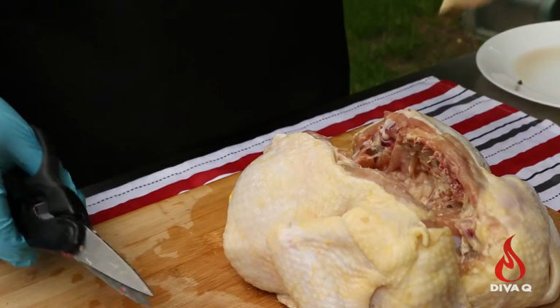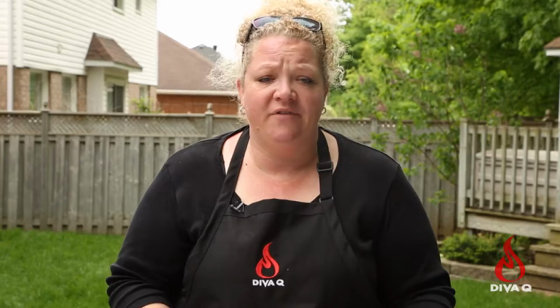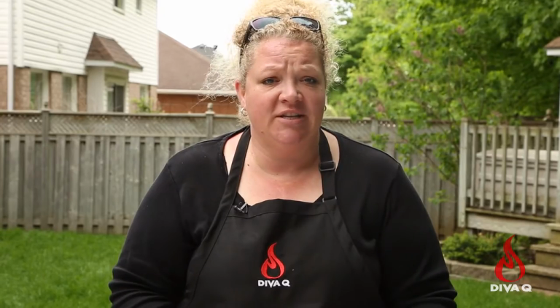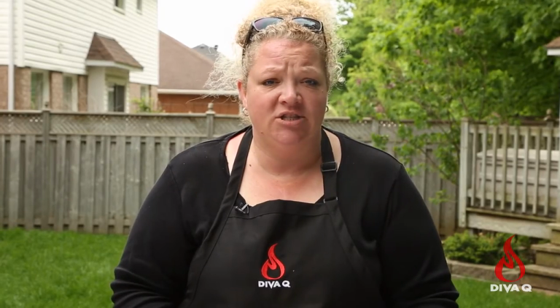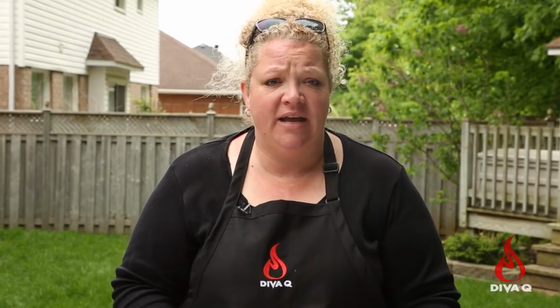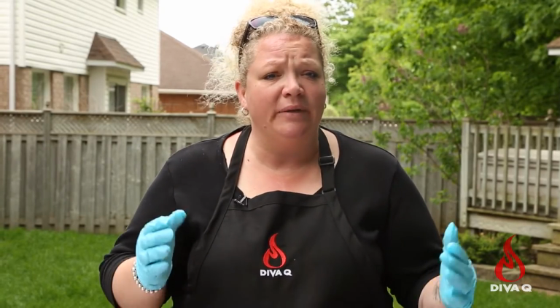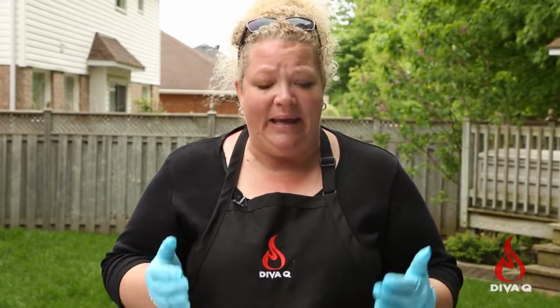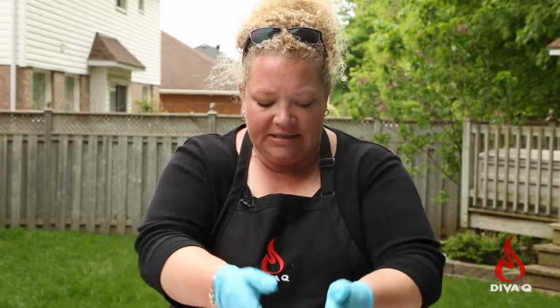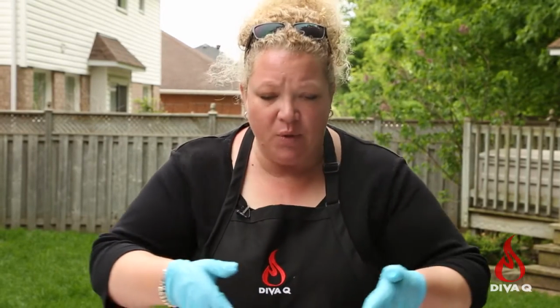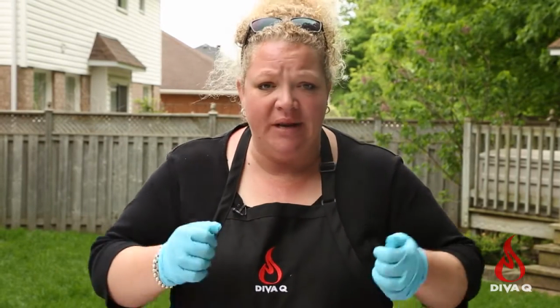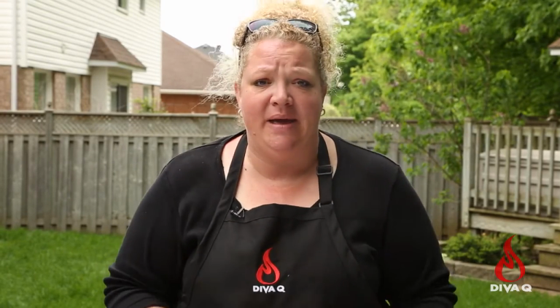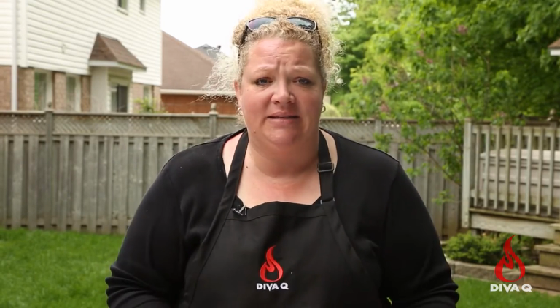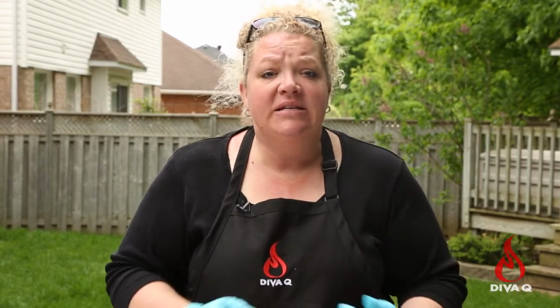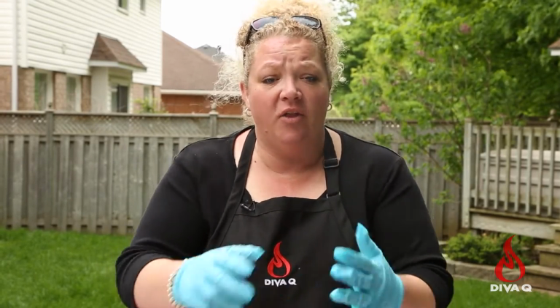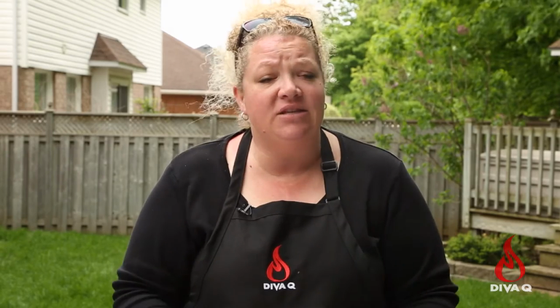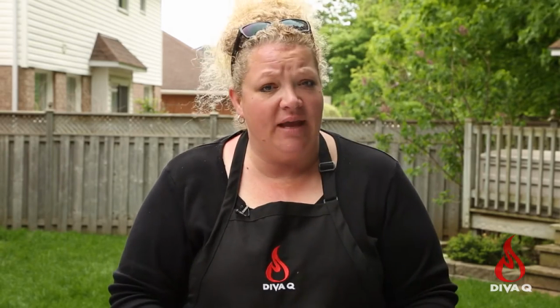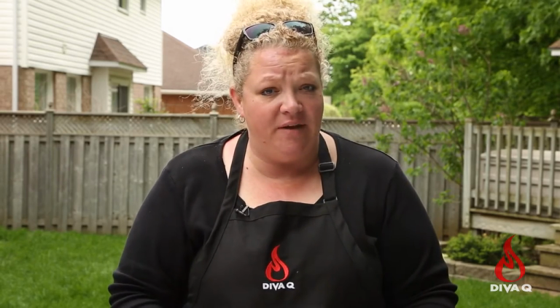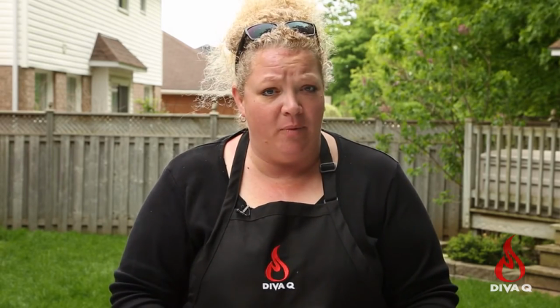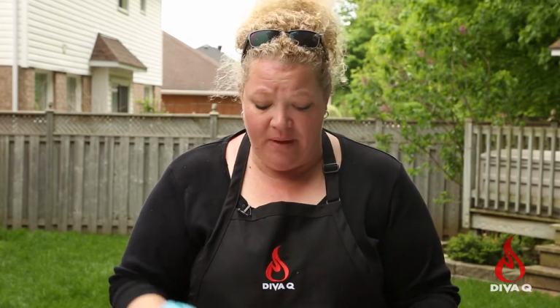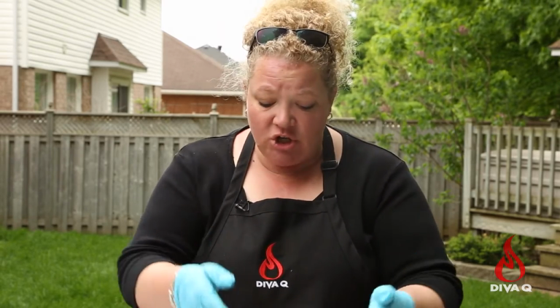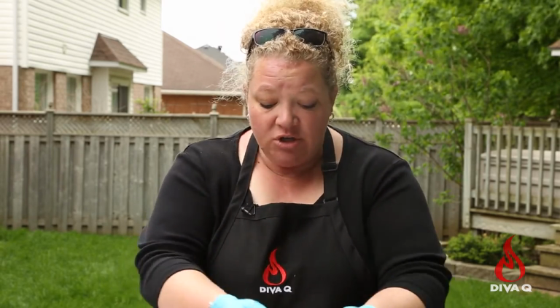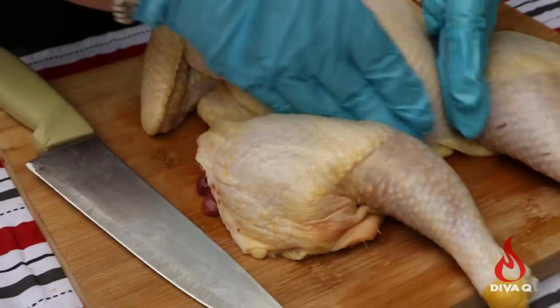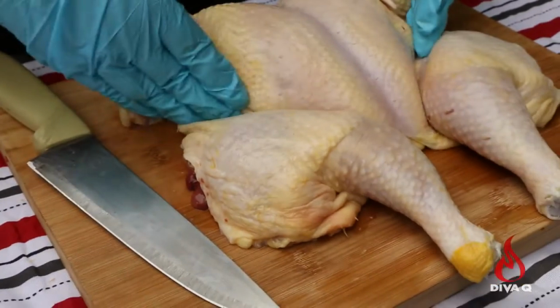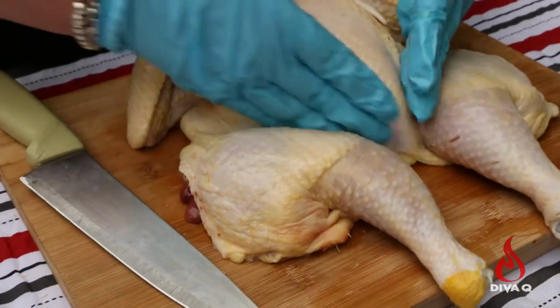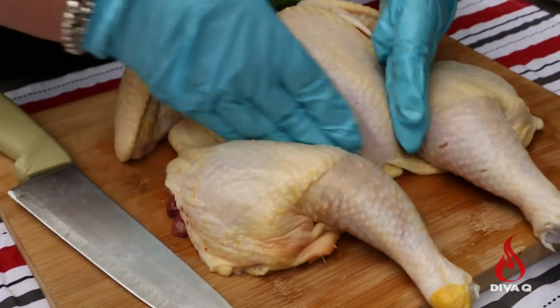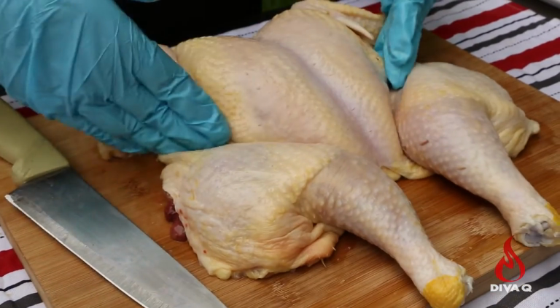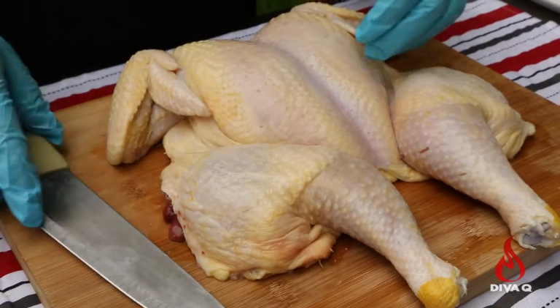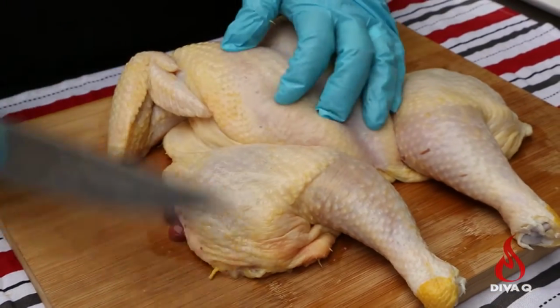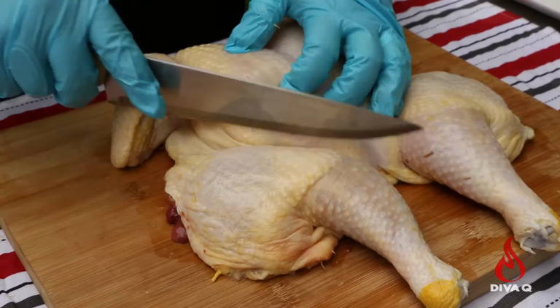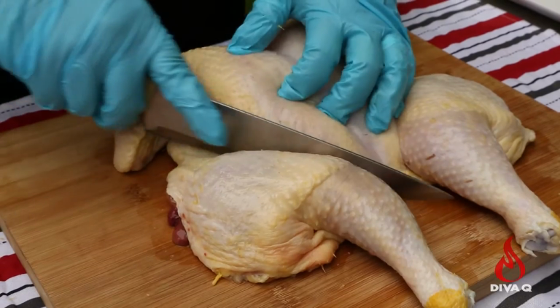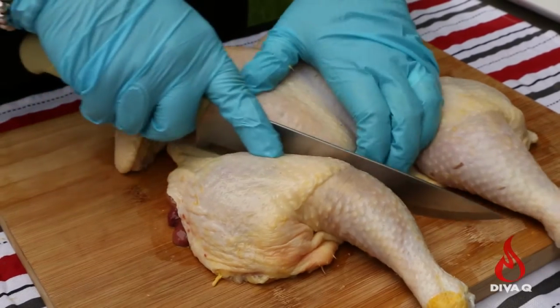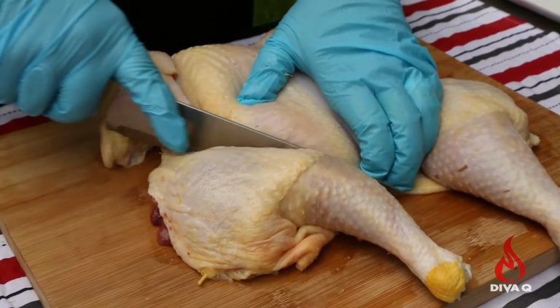Once you have your chicken spatchcocked, it's really easy to see where you need to make cuts to get all the pieces you'd like to feed people with. Starting behind the thighs, make two cuts right around the breast.